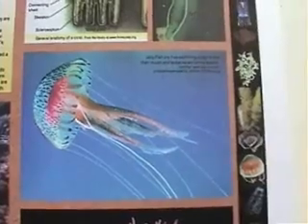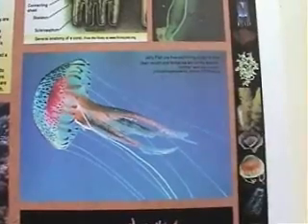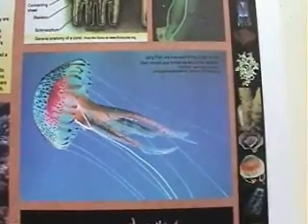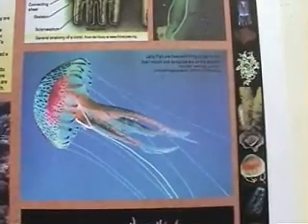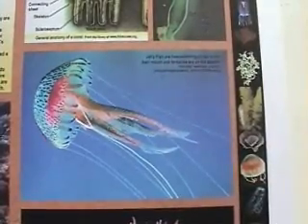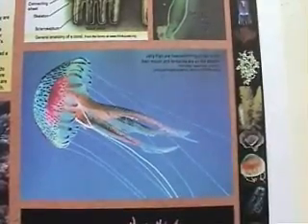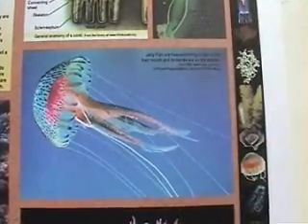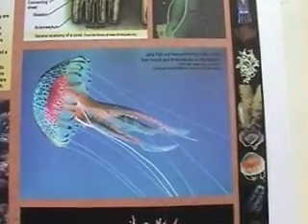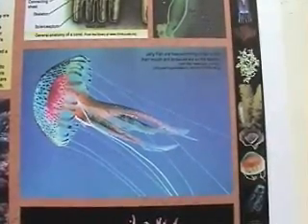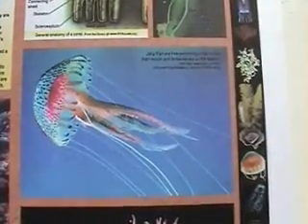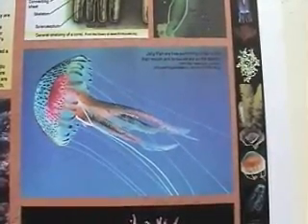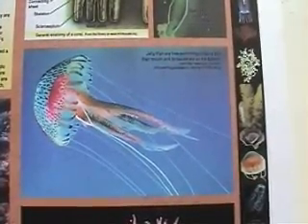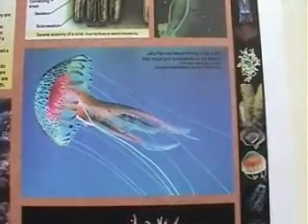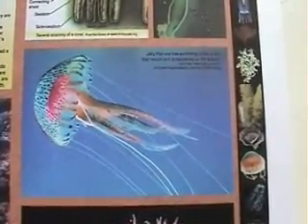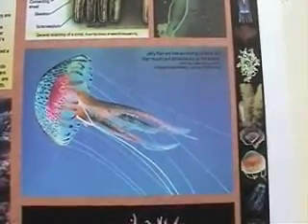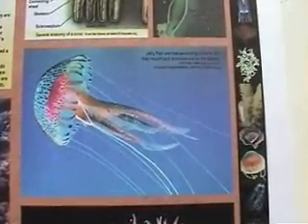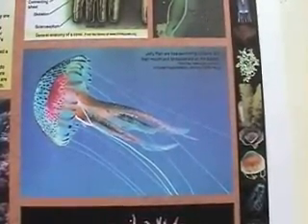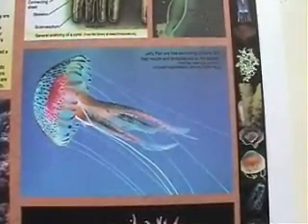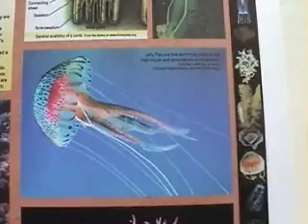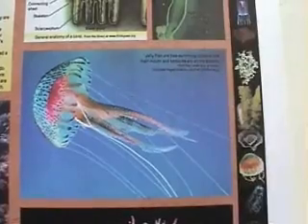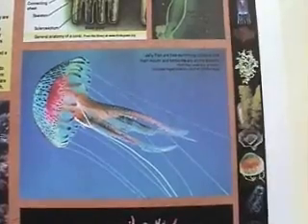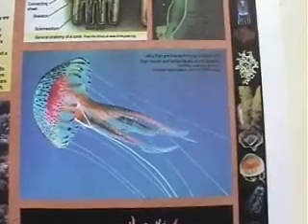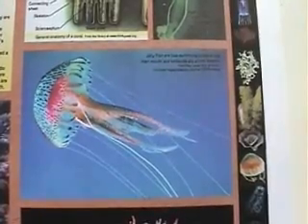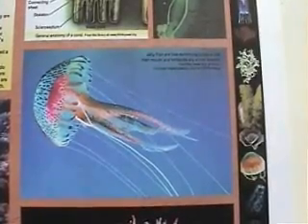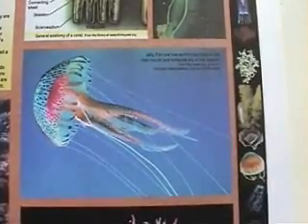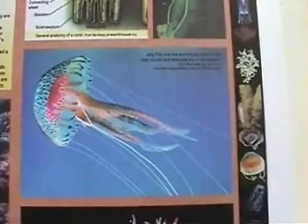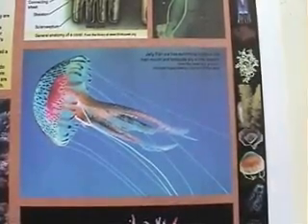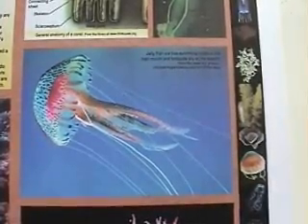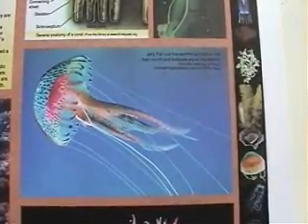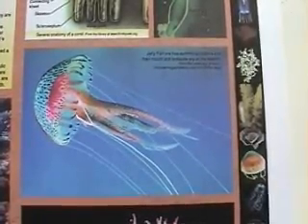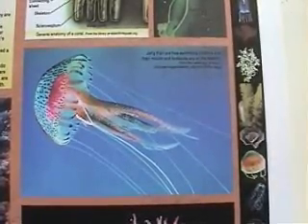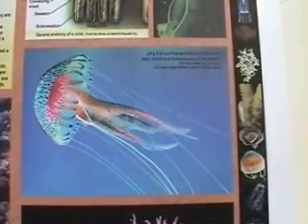If a Cnidarian's mouth and tentacles point down like a jellyfish, it's called a medusa. If the mouth and tentacles point up like coral, it's called a polyp.